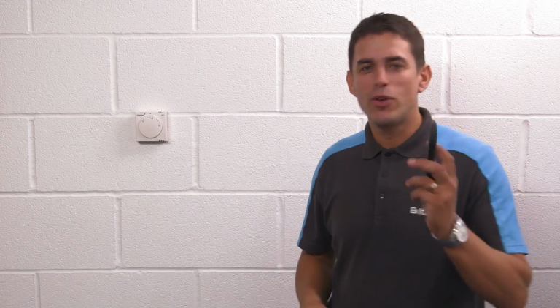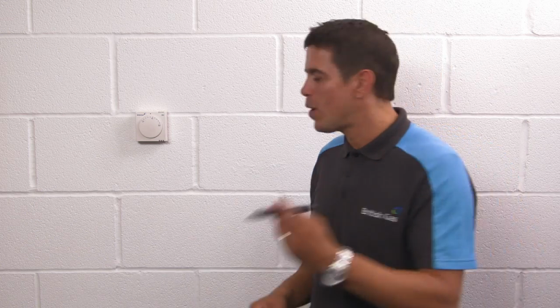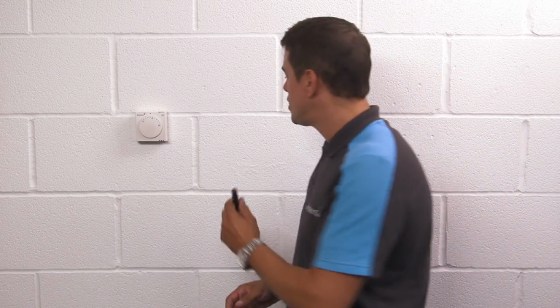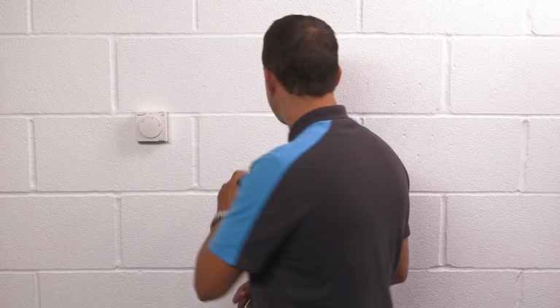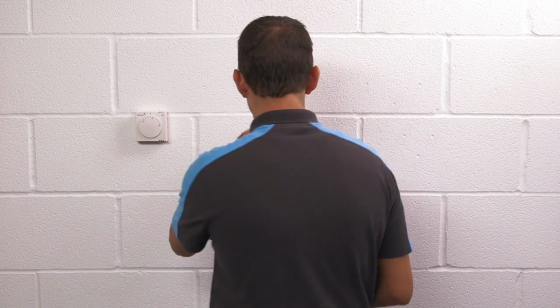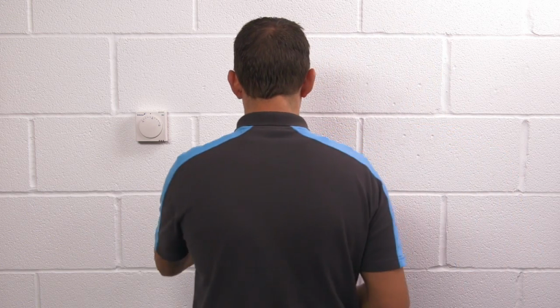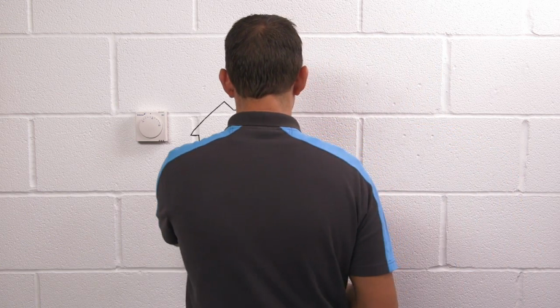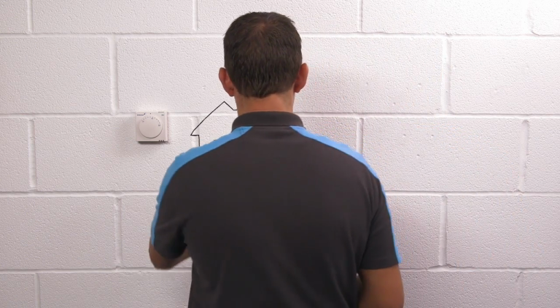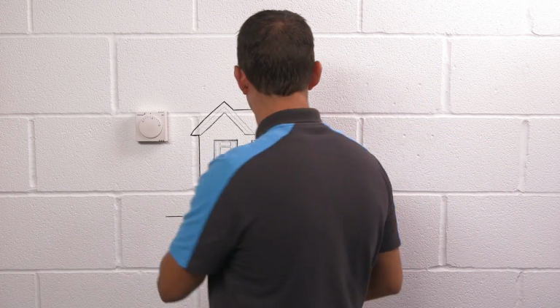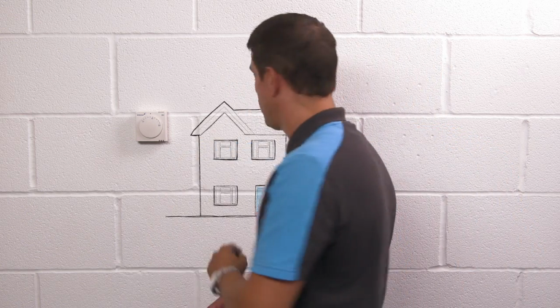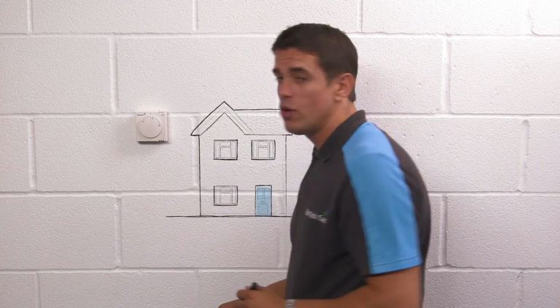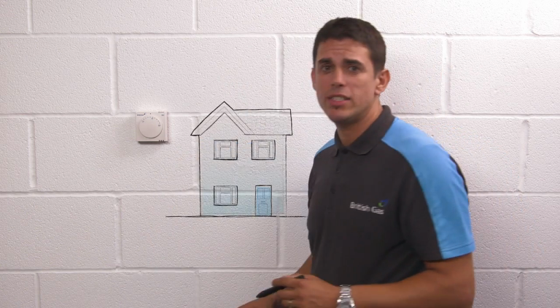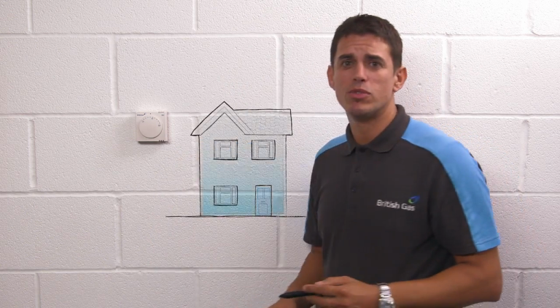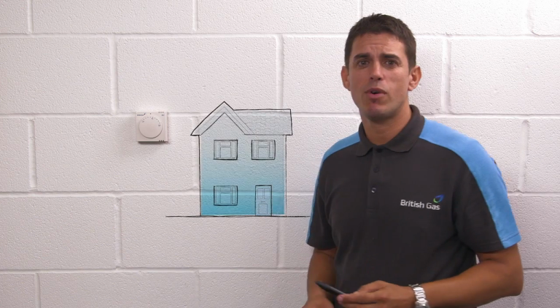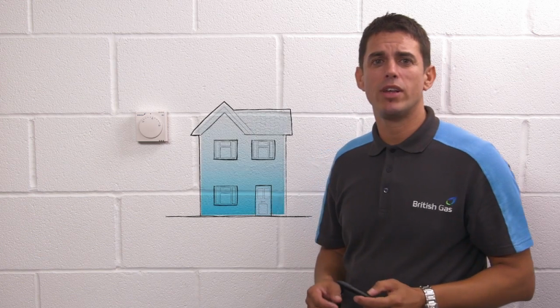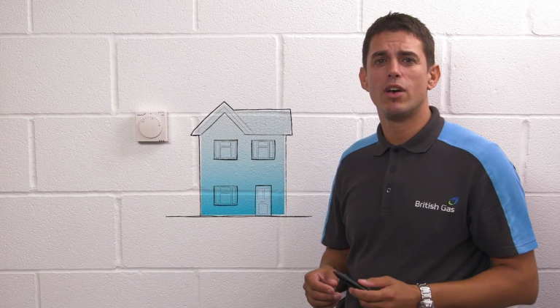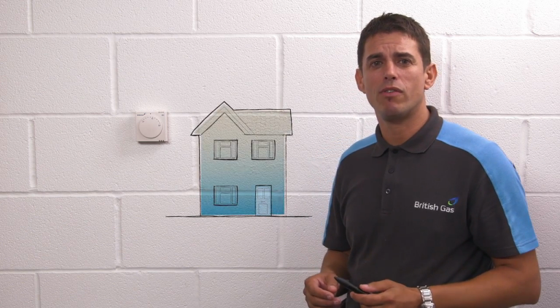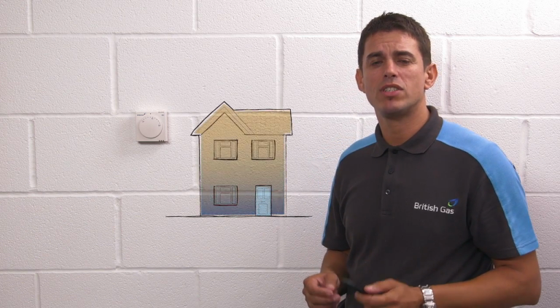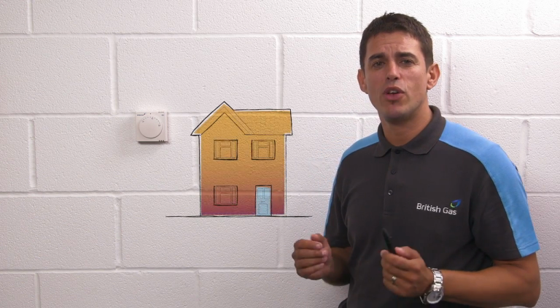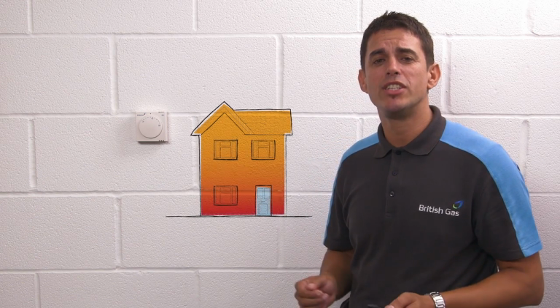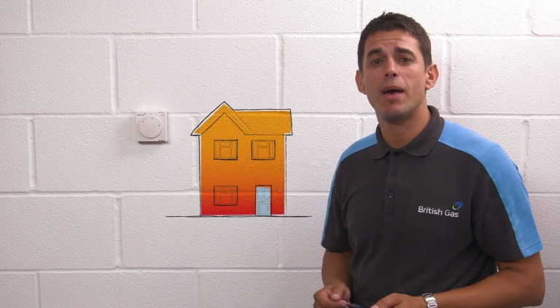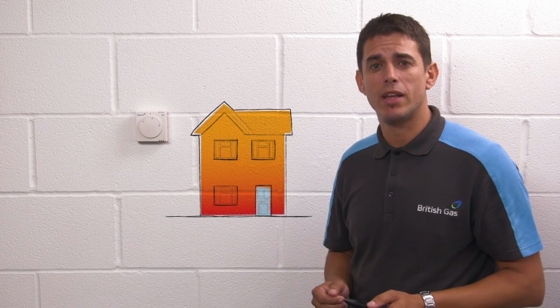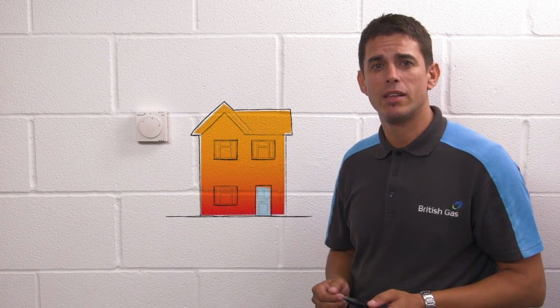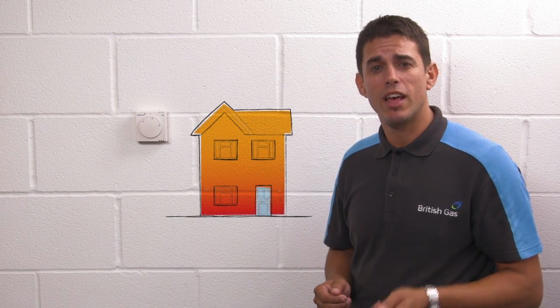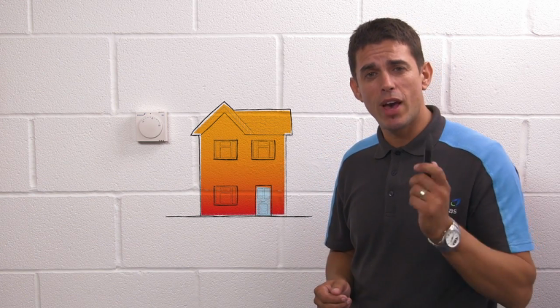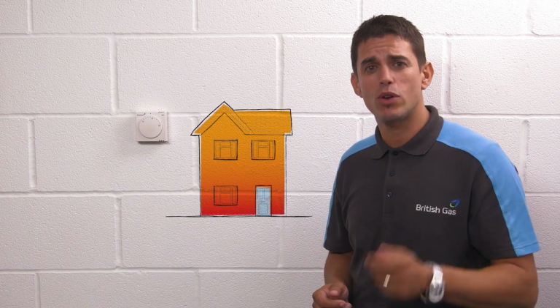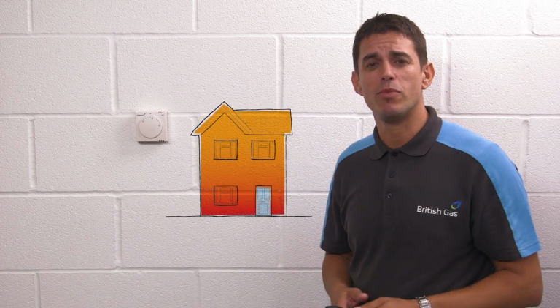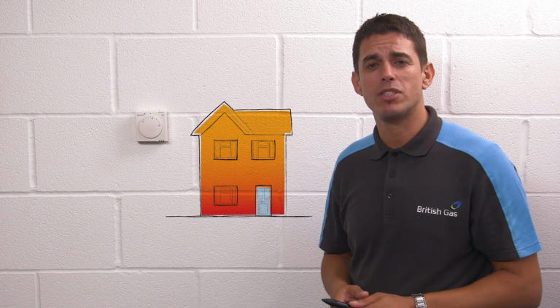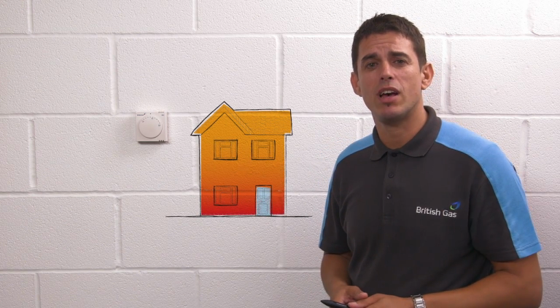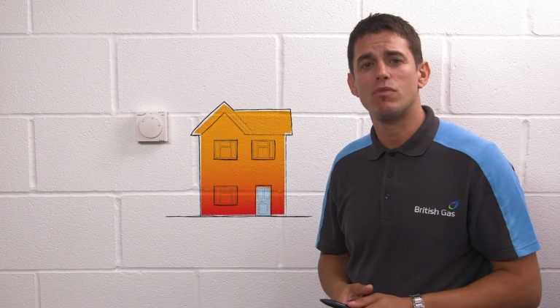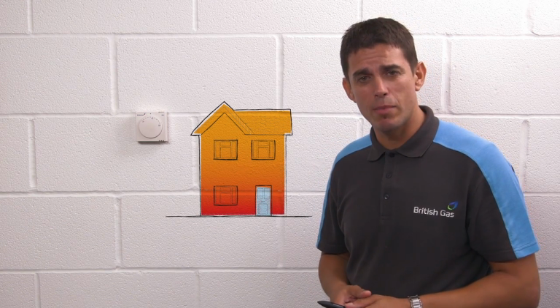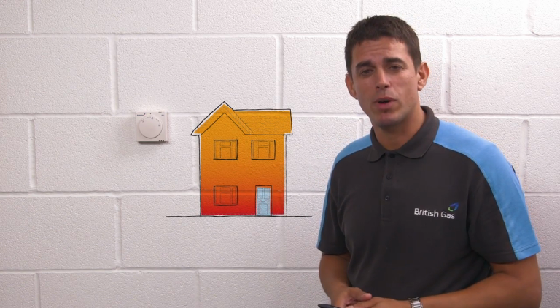When your home reaches the temperature that you've set, your heating will temporarily turn off, saving you energy and money. If you haven't got a room thermostat, I'd recommend one.